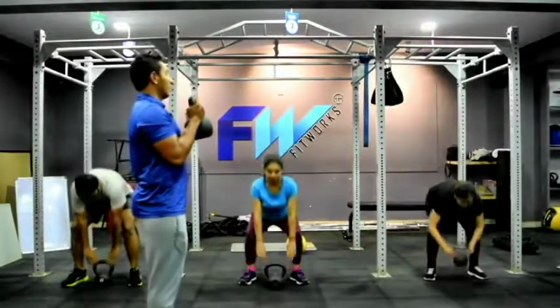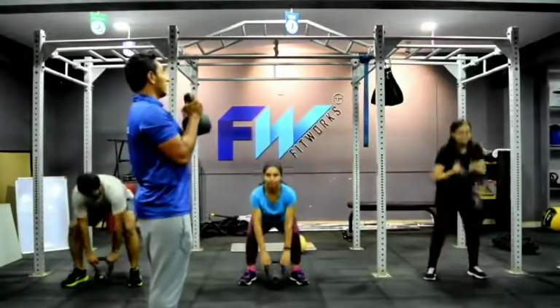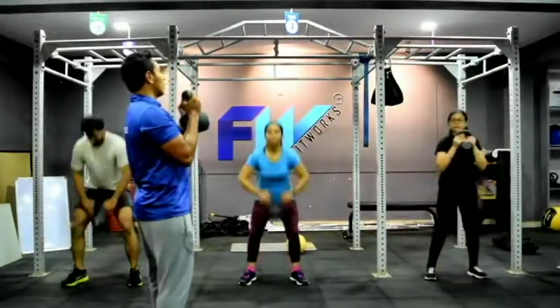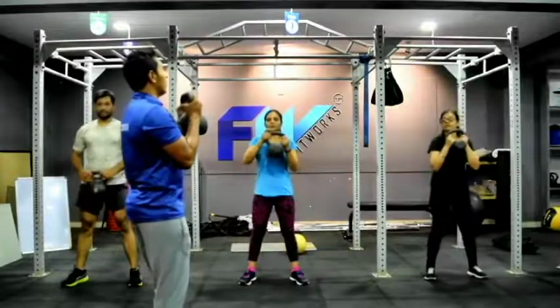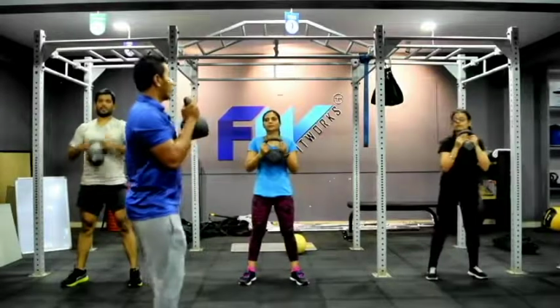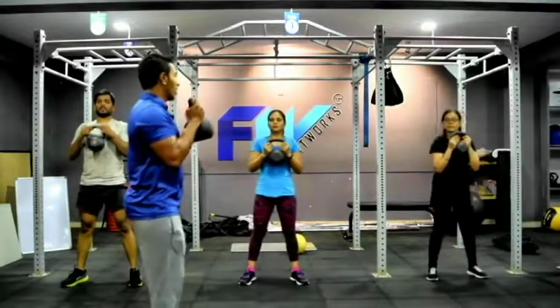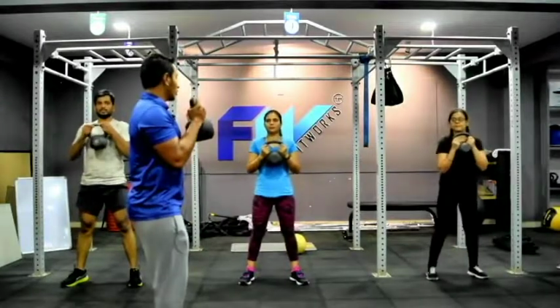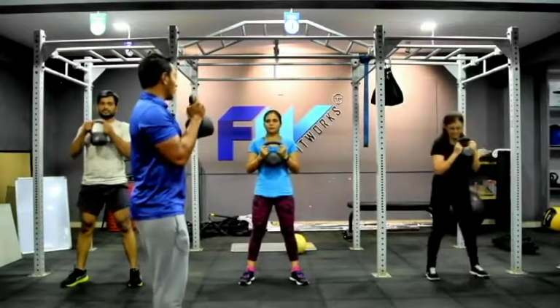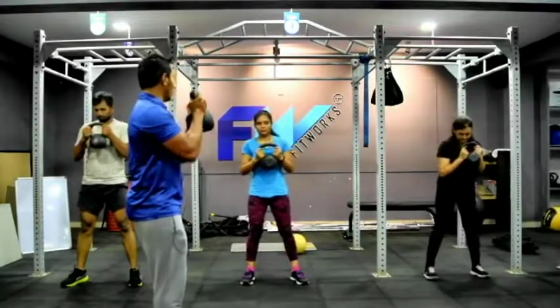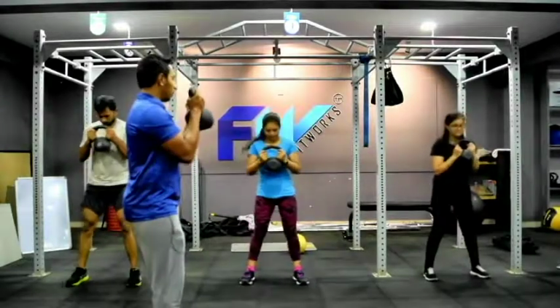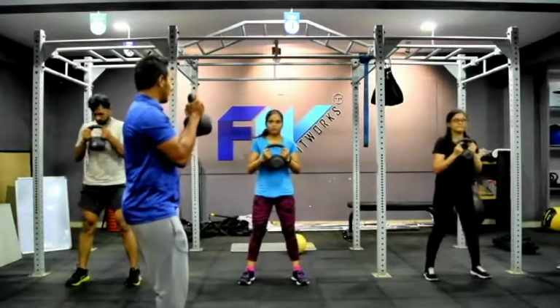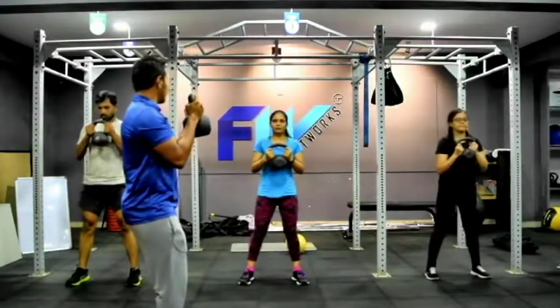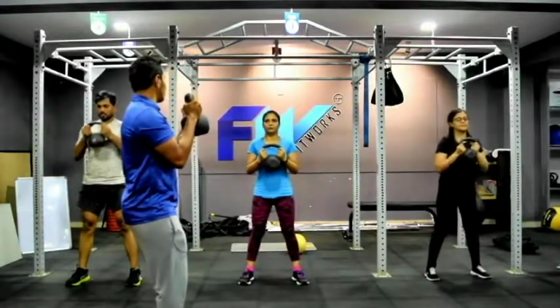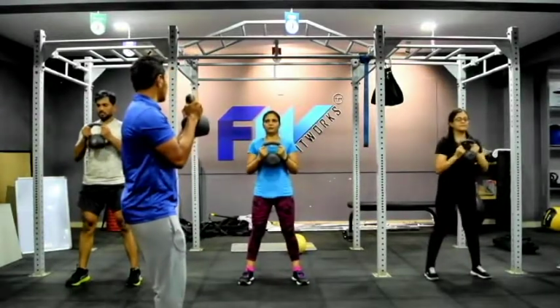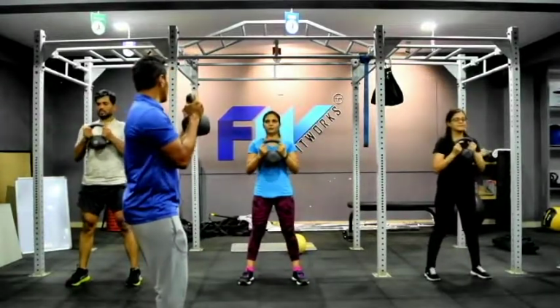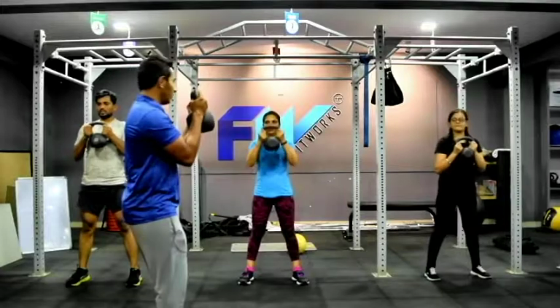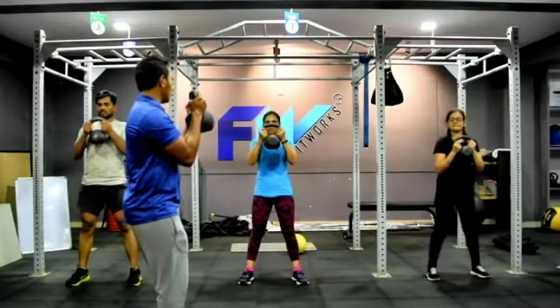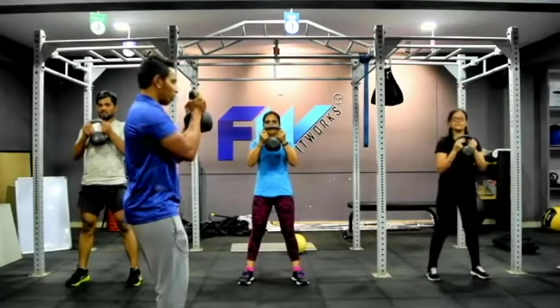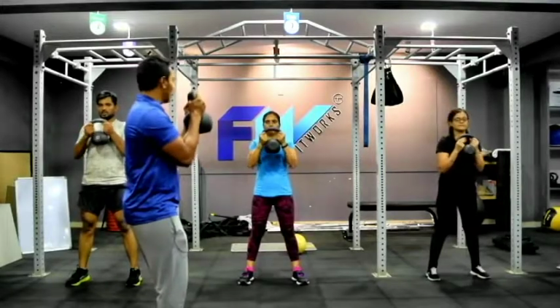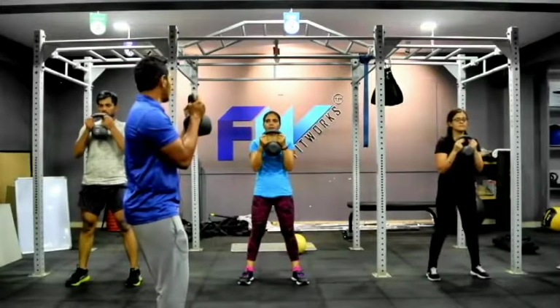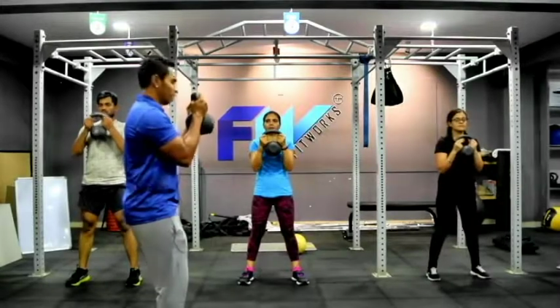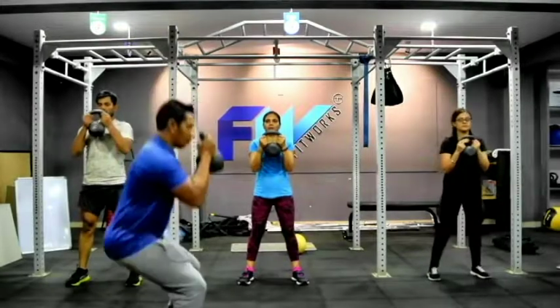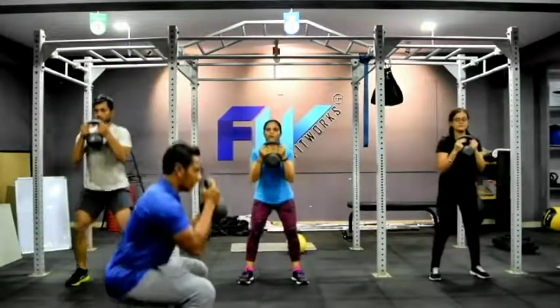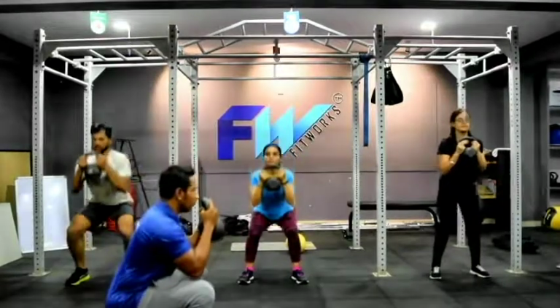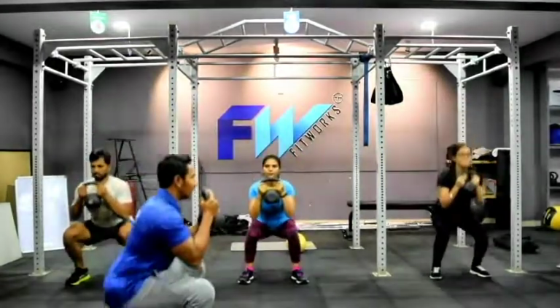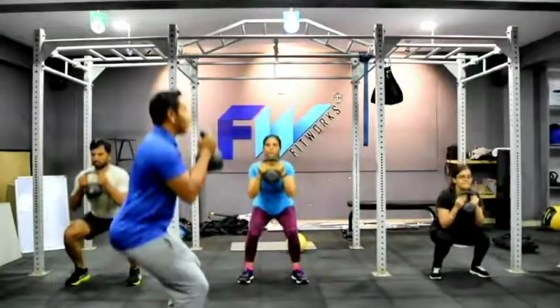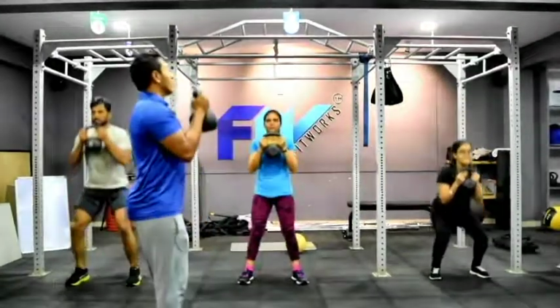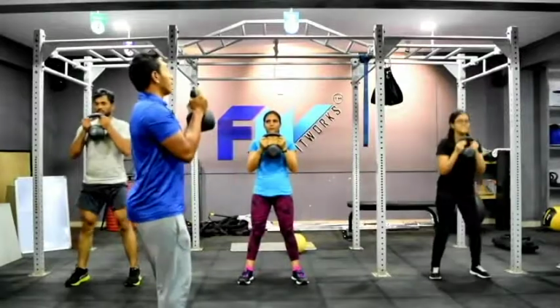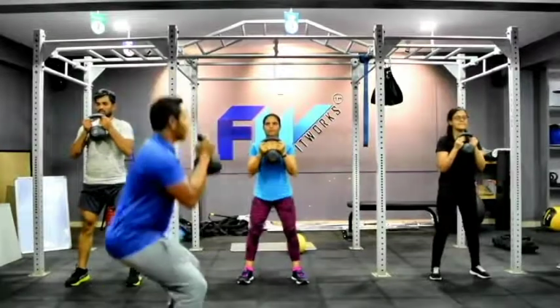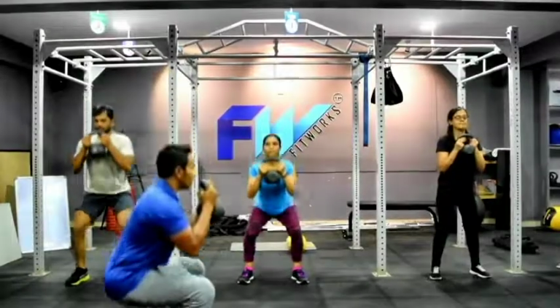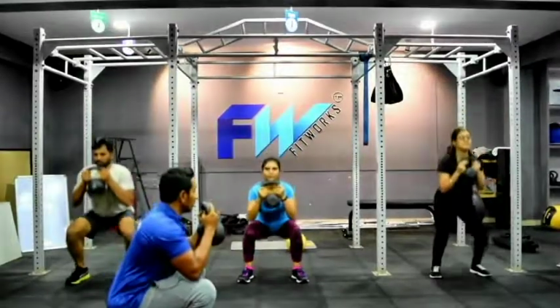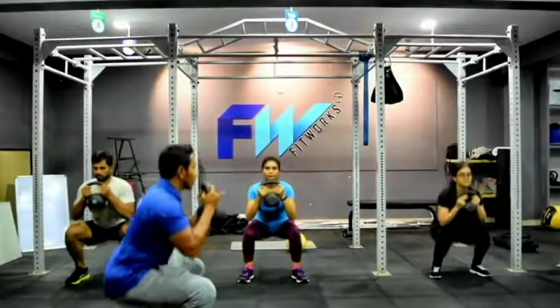The first workout is a goblet squat. Toes pointed forward, brace your belly, keep your elbows straight. Elbow forward and tucked in. Slowly go down and then come up. Try to feel the tension on your tummy. Do it with me.